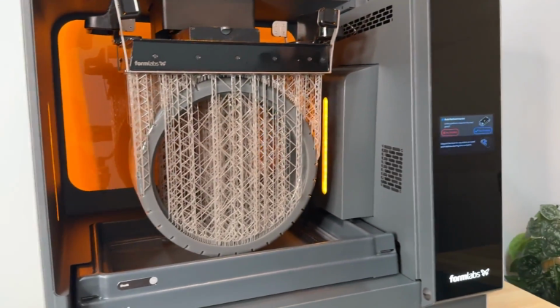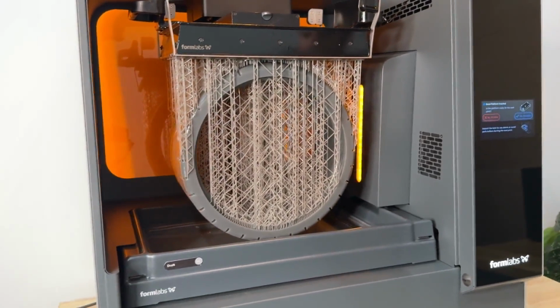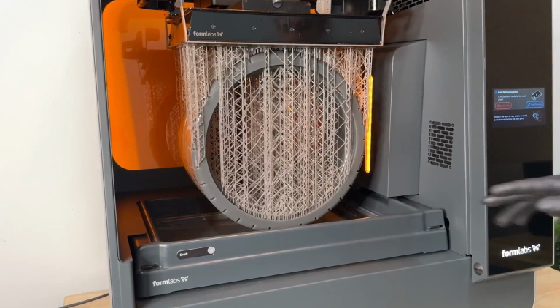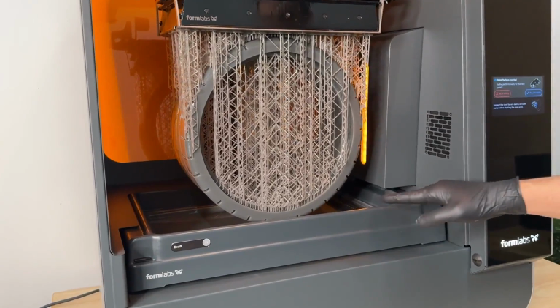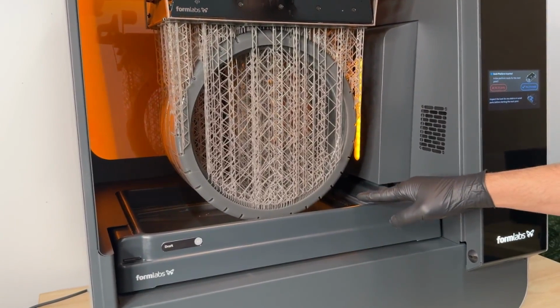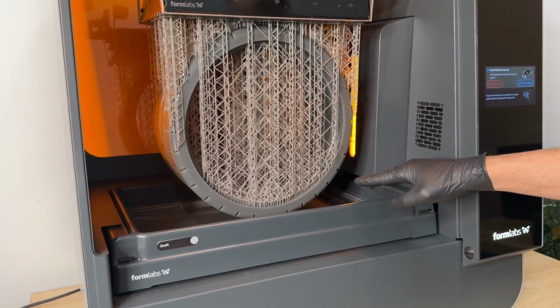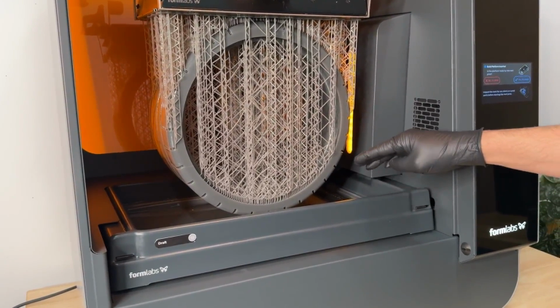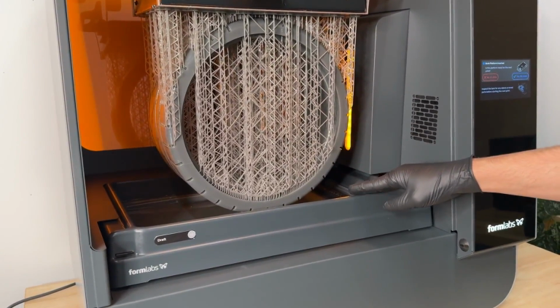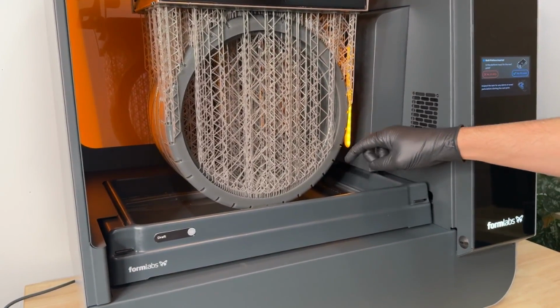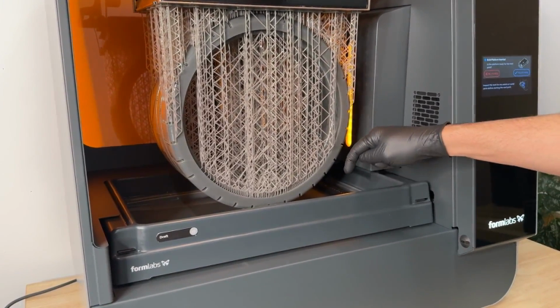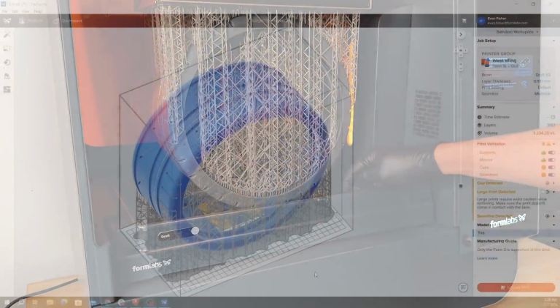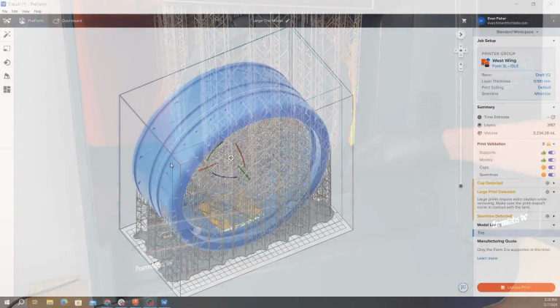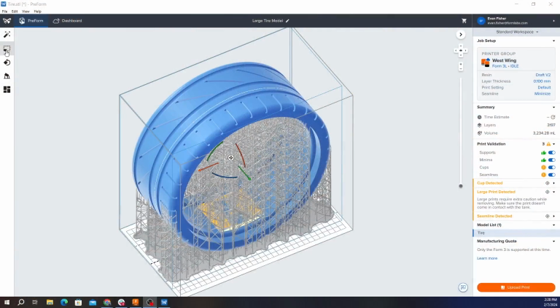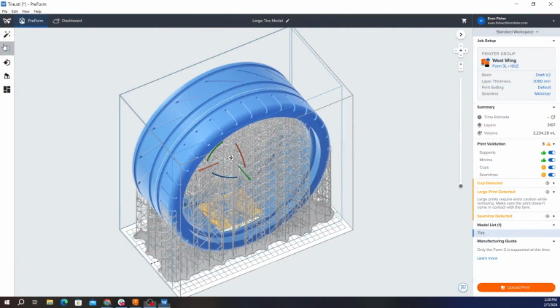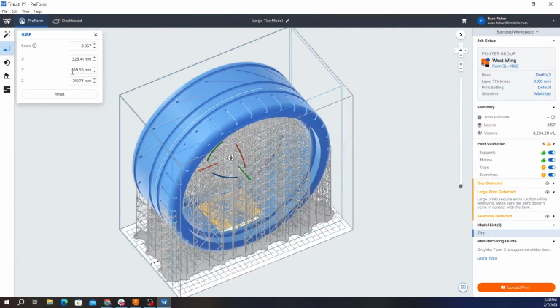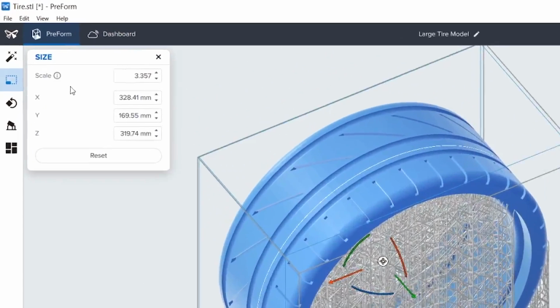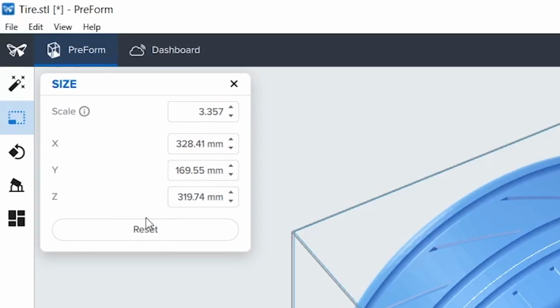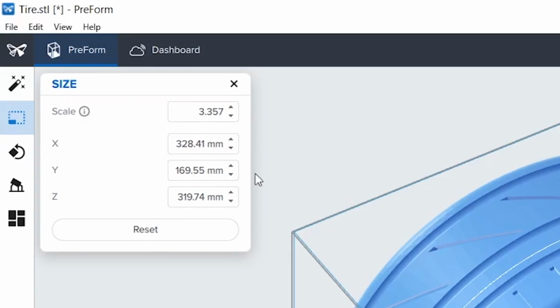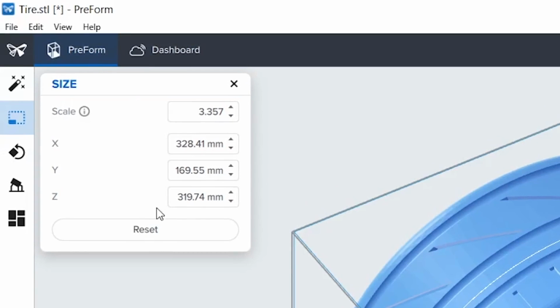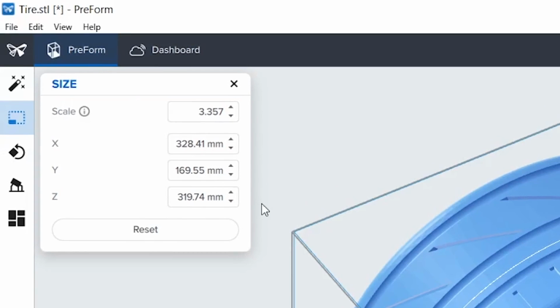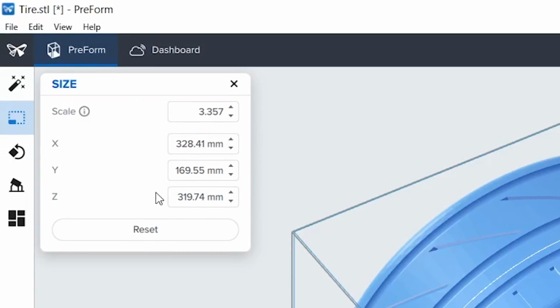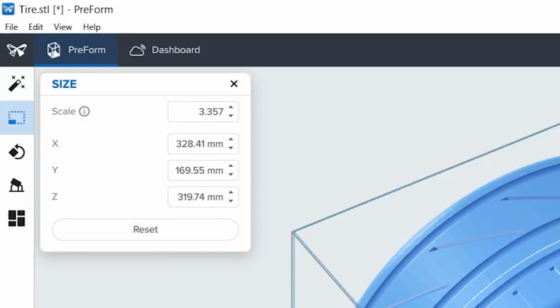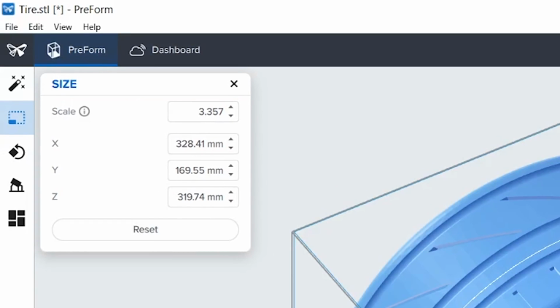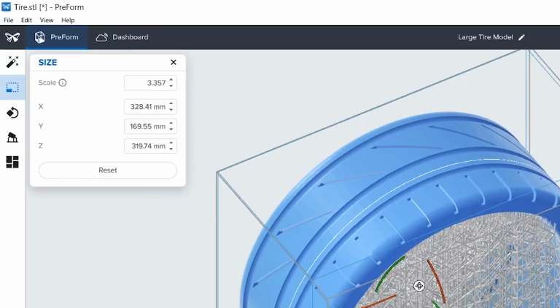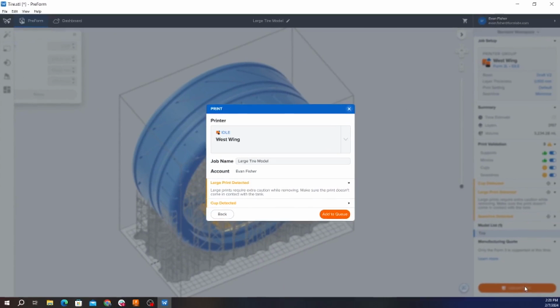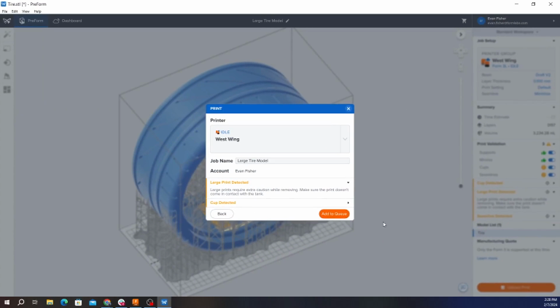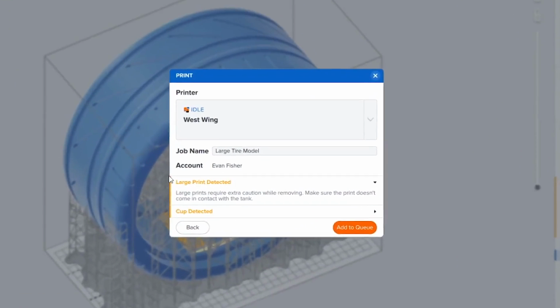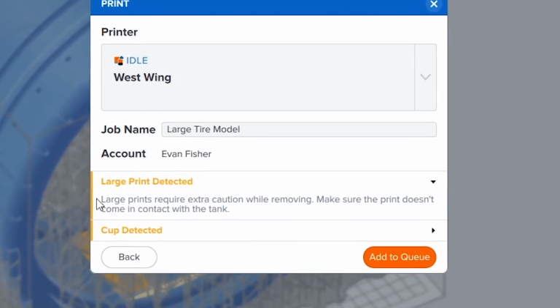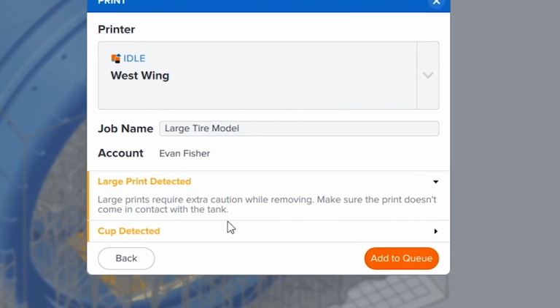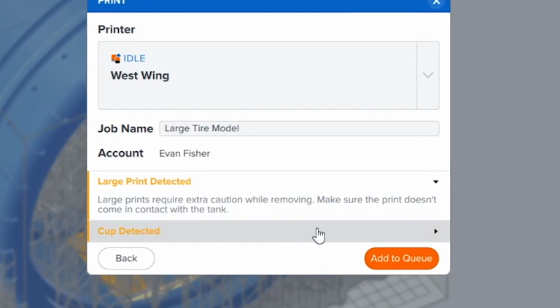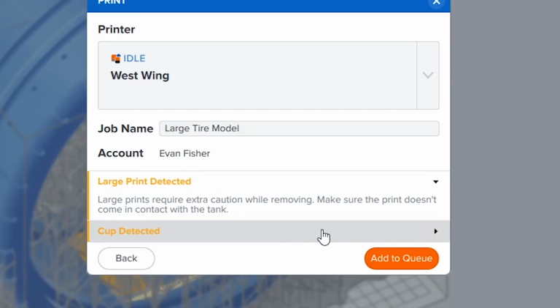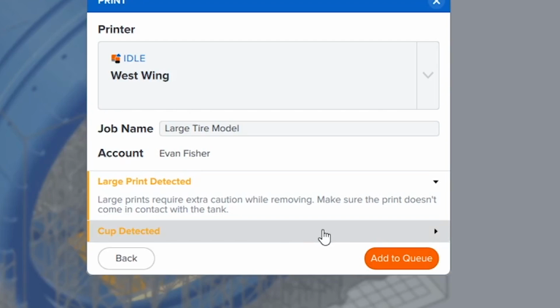This is enabled by allowing the printer to actually print a part that is taller than the tank itself. So when you're printing a part that's over 300 millimeters, you'll see a little flag in PreForm that tells you that you're printing a large part, and to be careful not to hit the tank when you're removing the part.